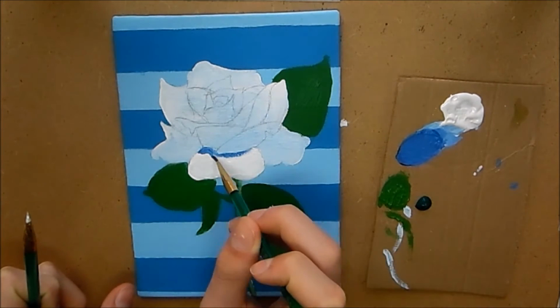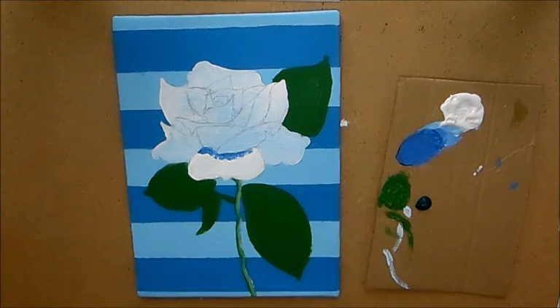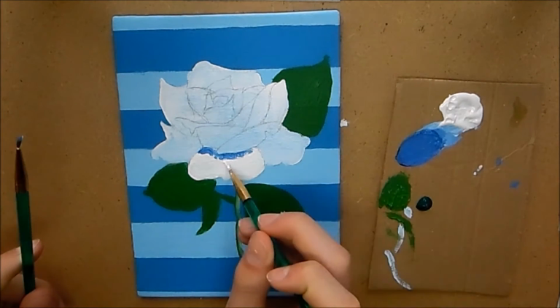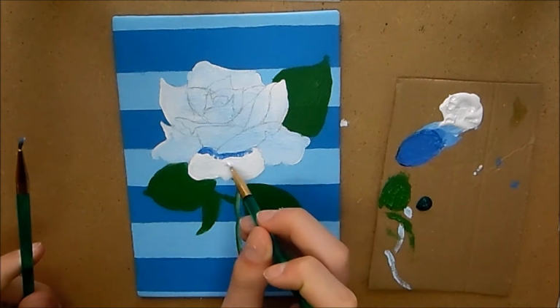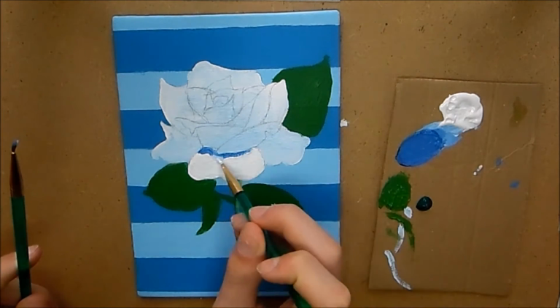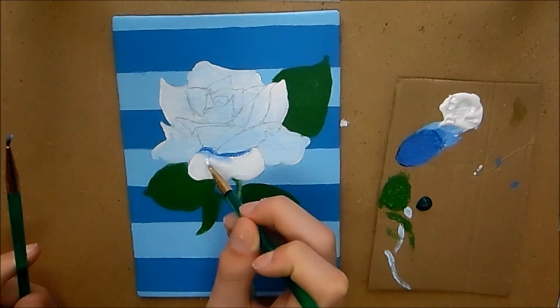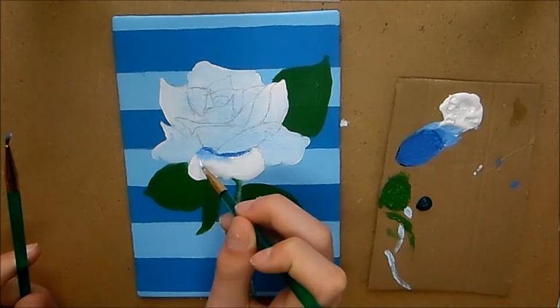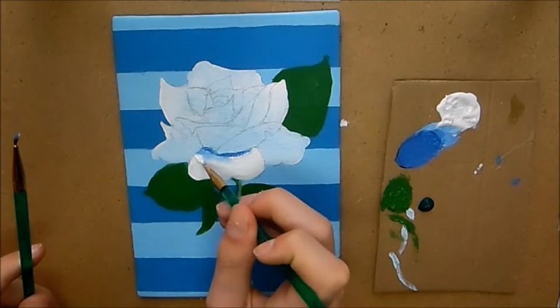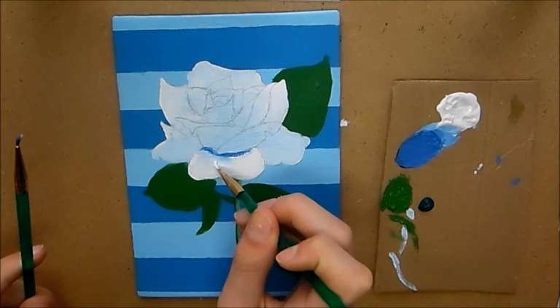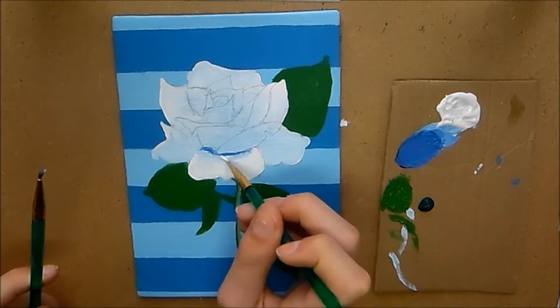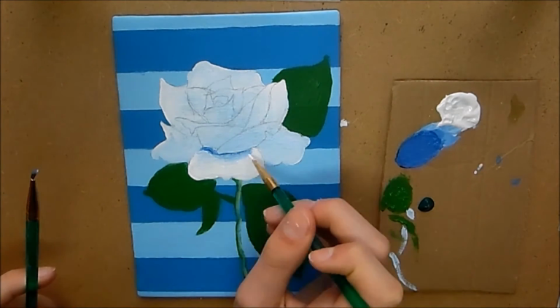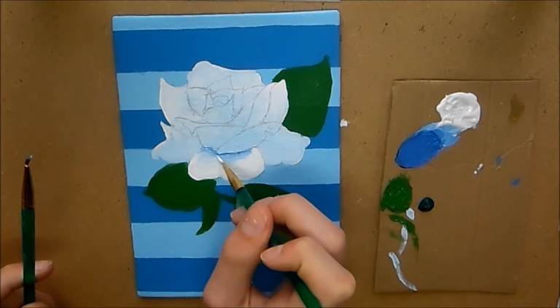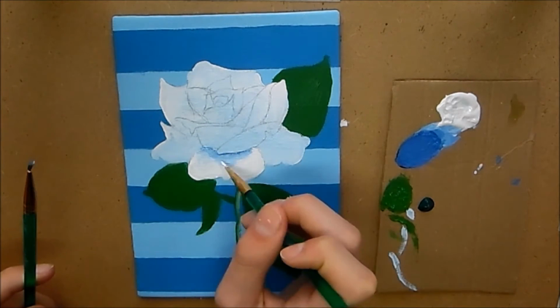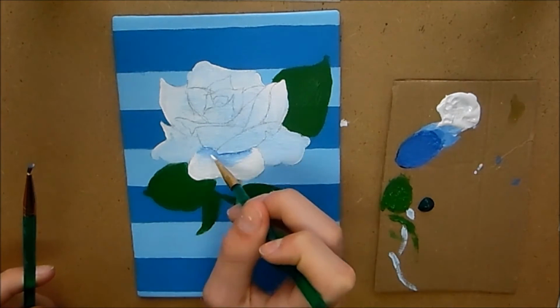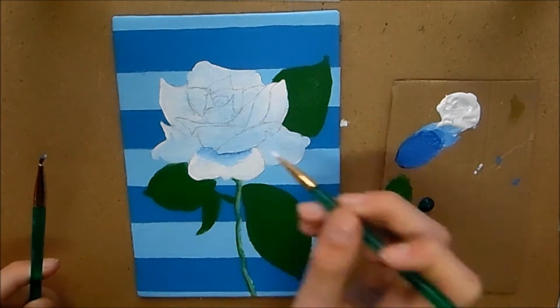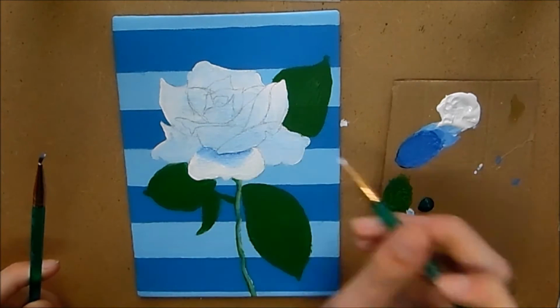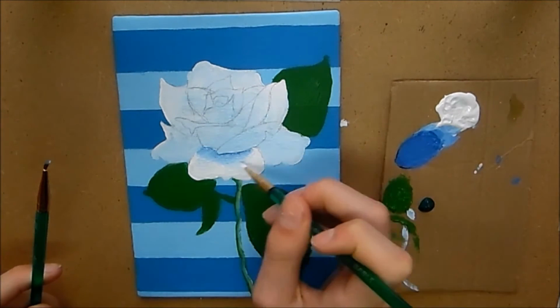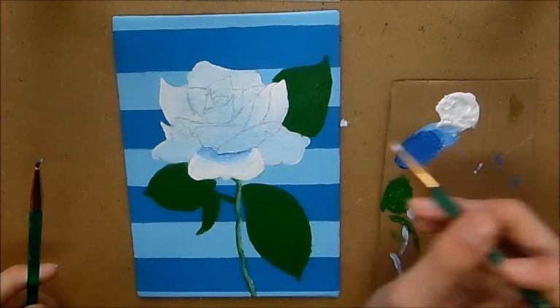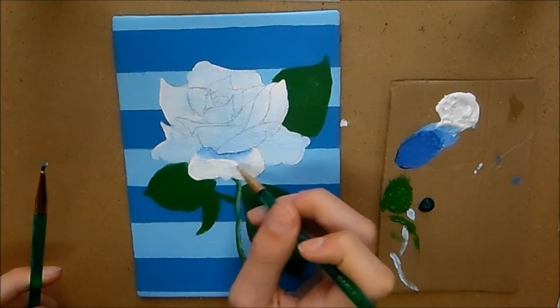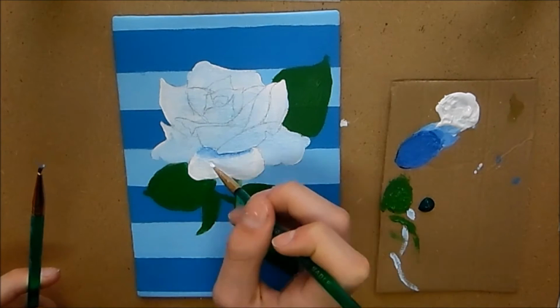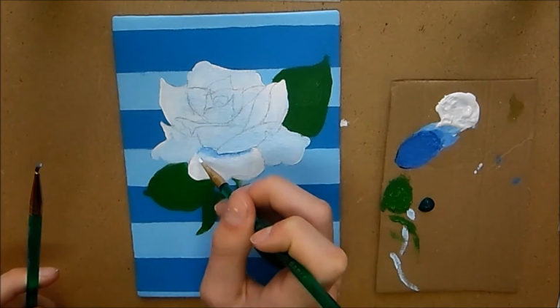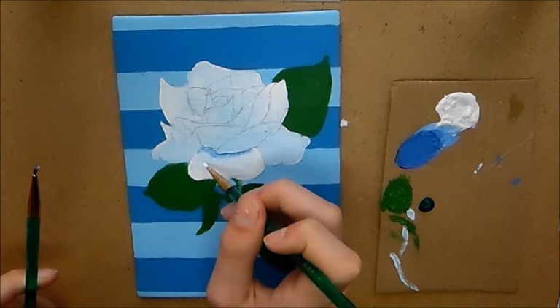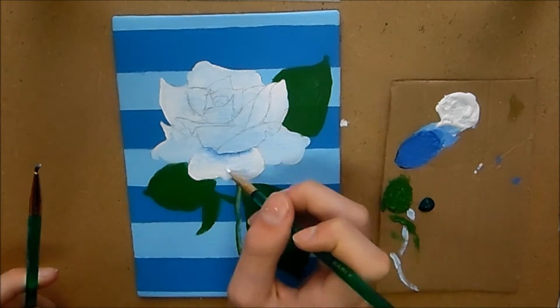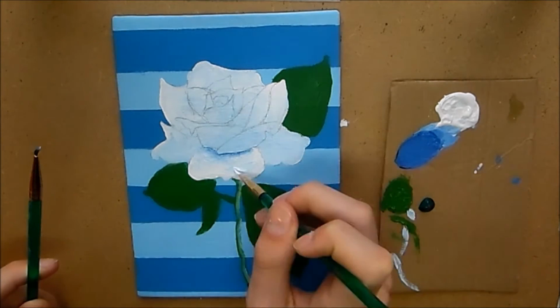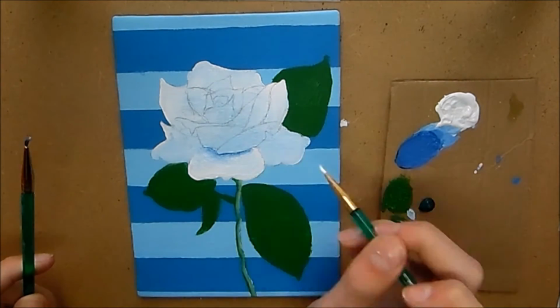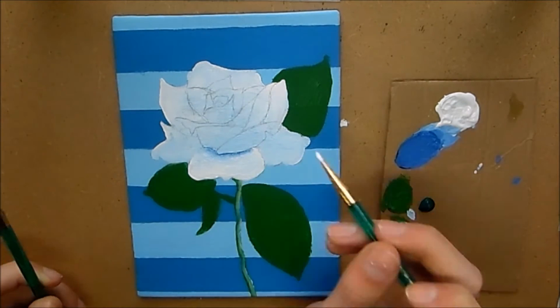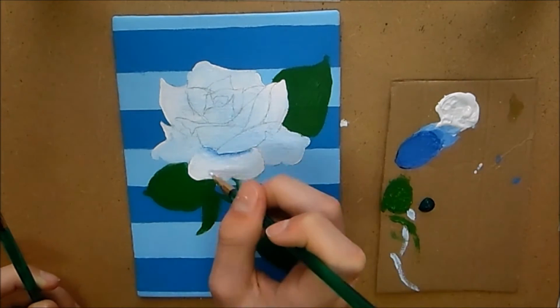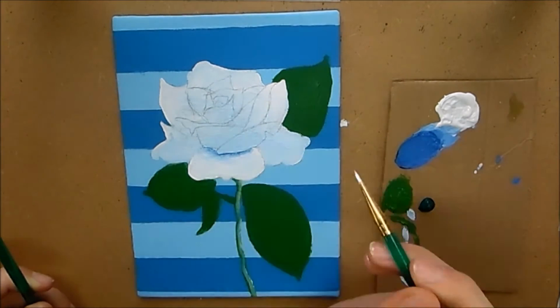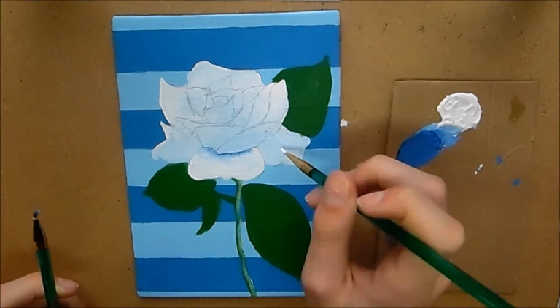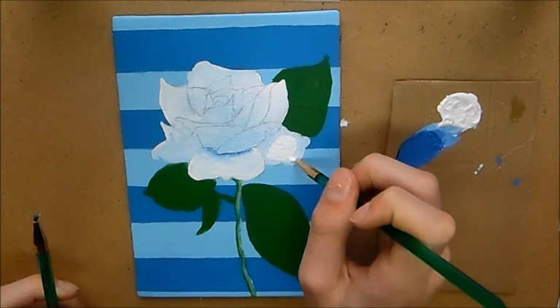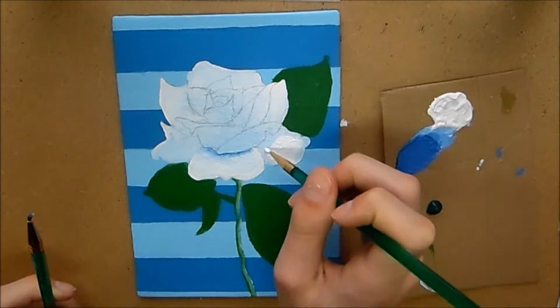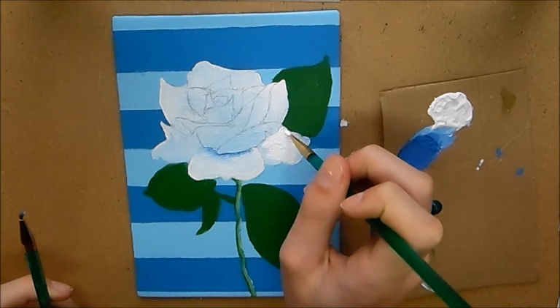Then you want to take some darker green and go on the opposite side to create the shadow, so you have a nice 3D looking stem. Now I'm going in and doing the petals of the rose.